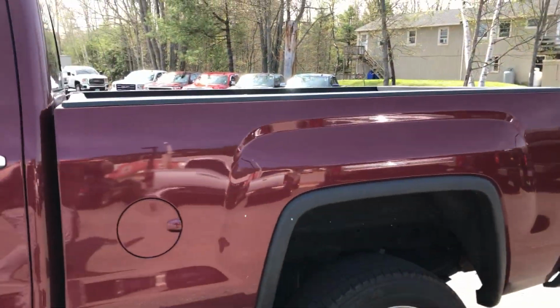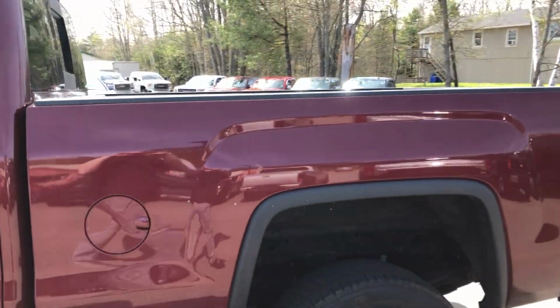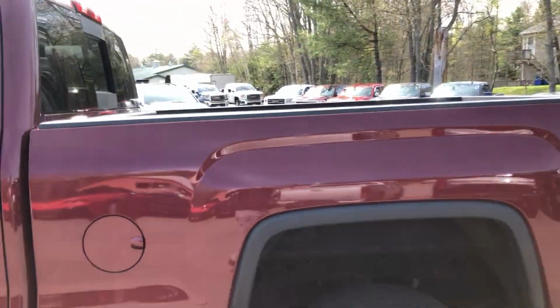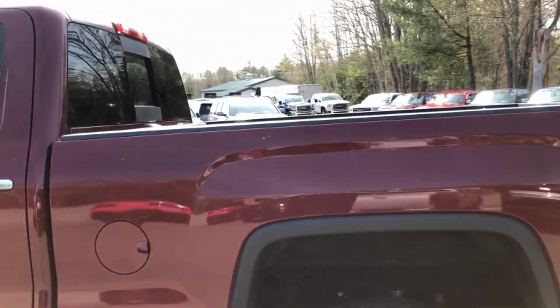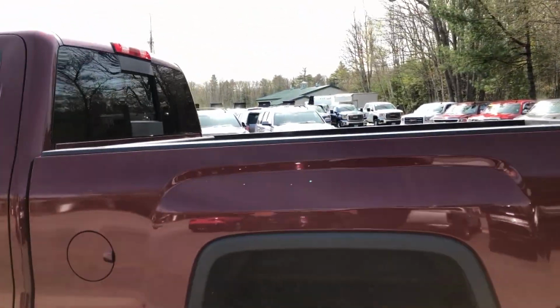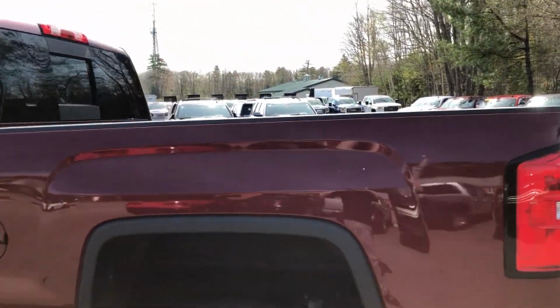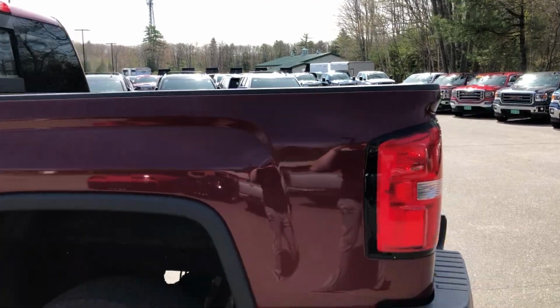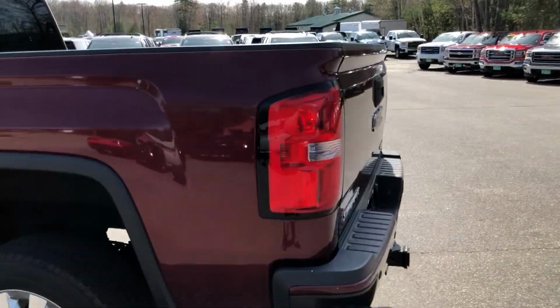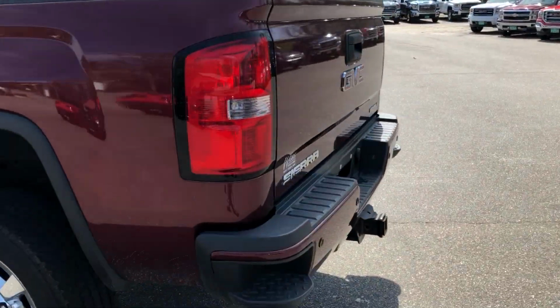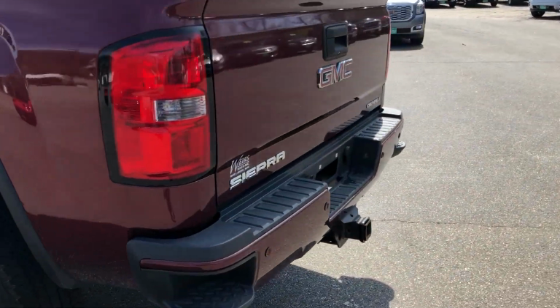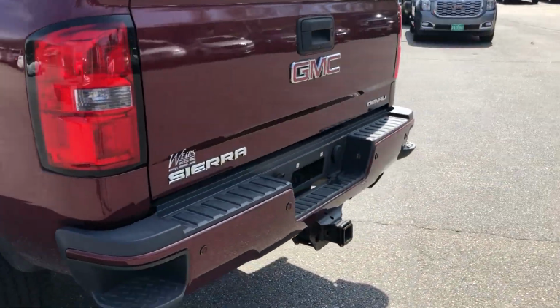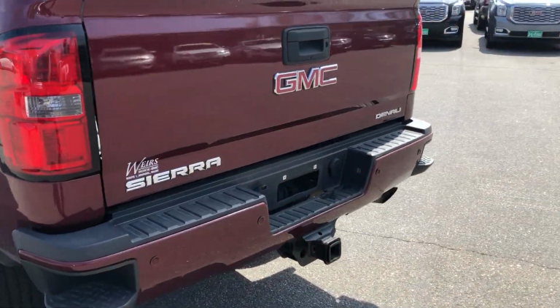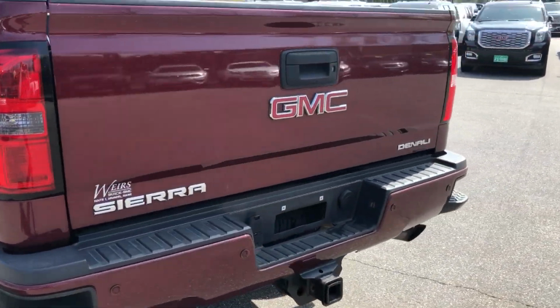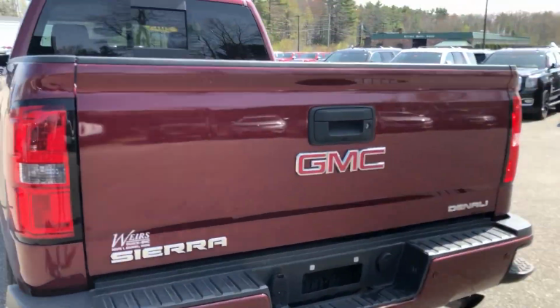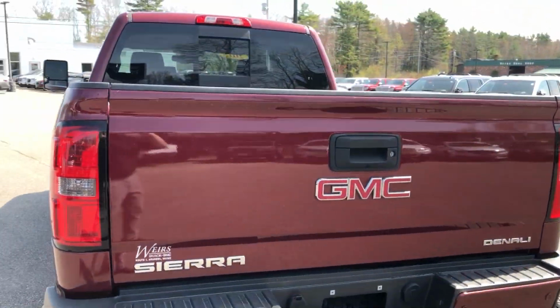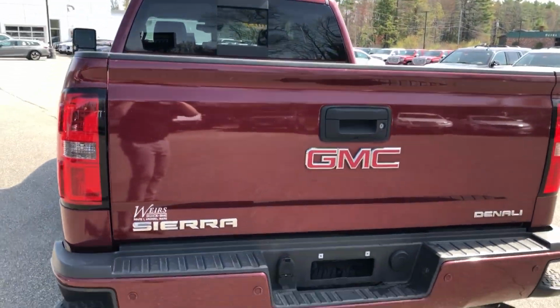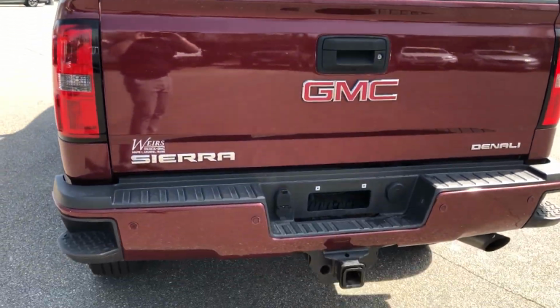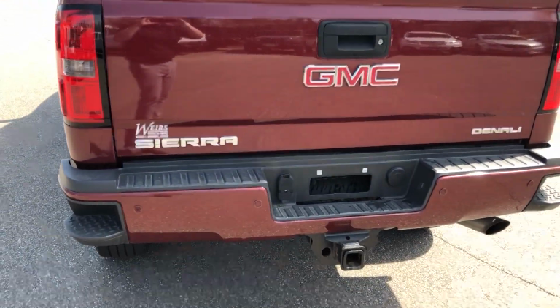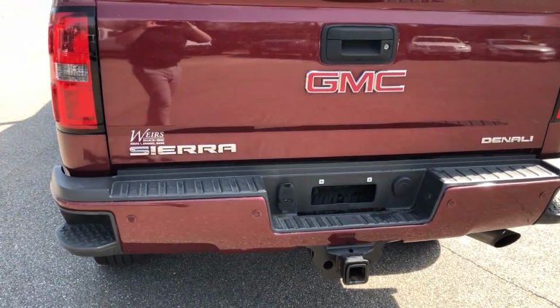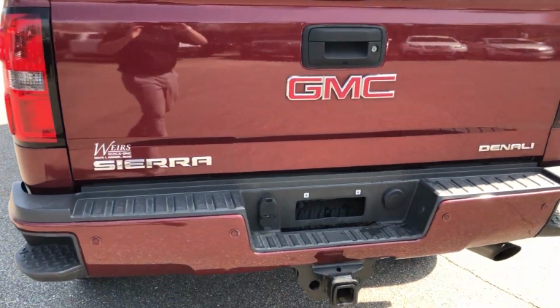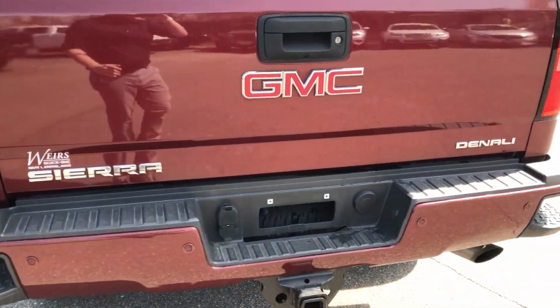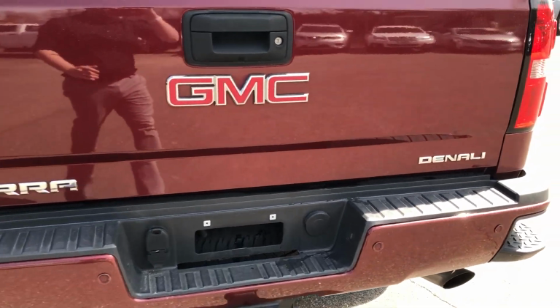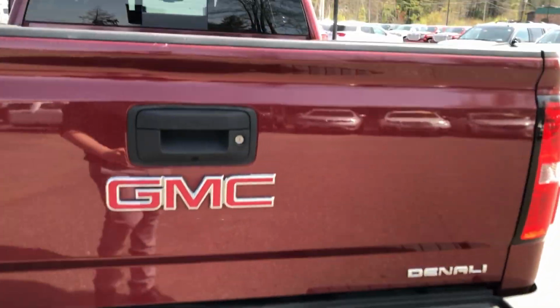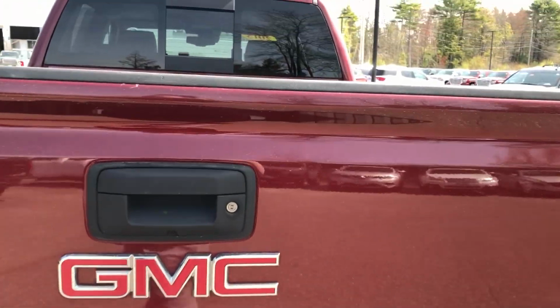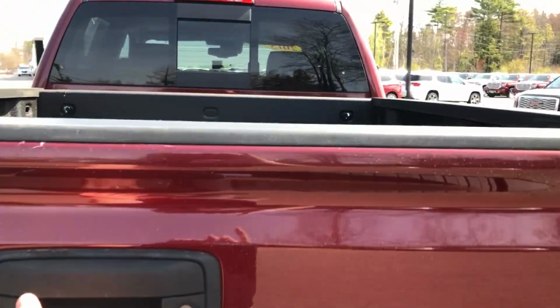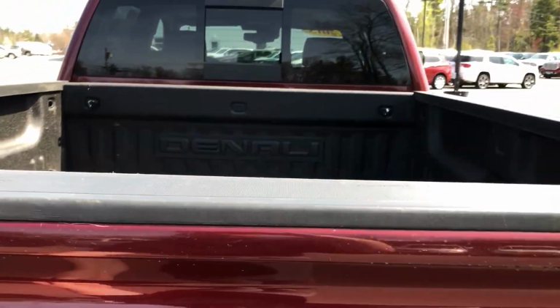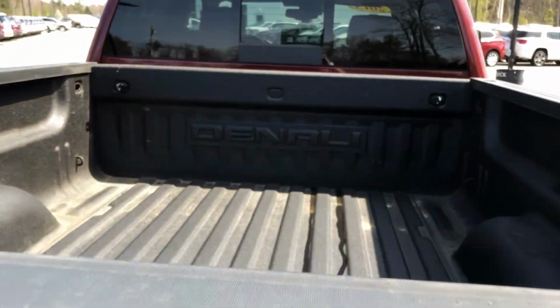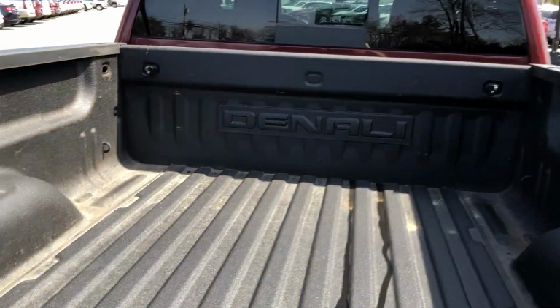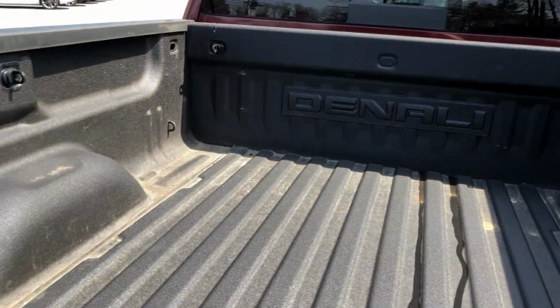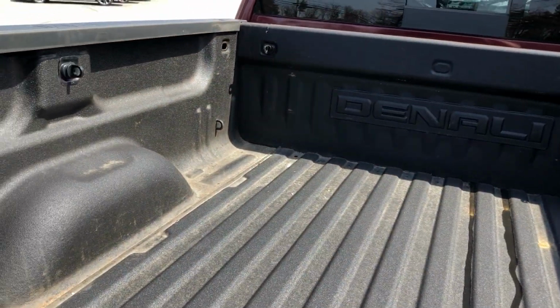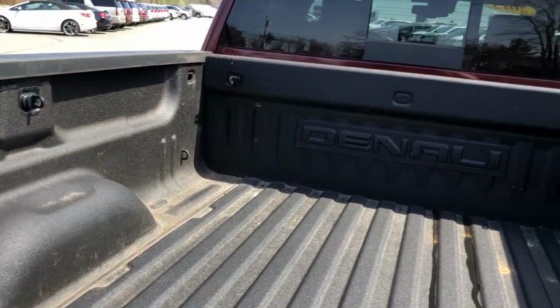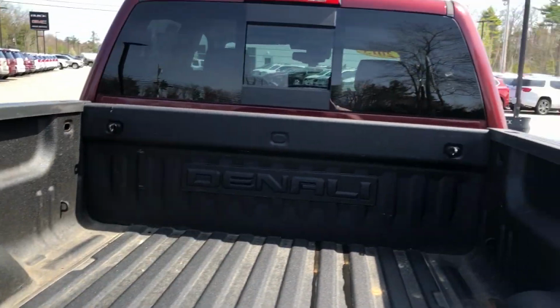On the outside first, power rear slider in the back, already hooked up for trailer brakes in the back as well with the hitch. We've got front and rear park assist, and as you can see, a sprayed-in bedliner has already been put in on this one.